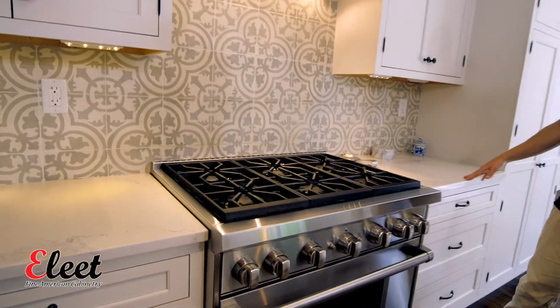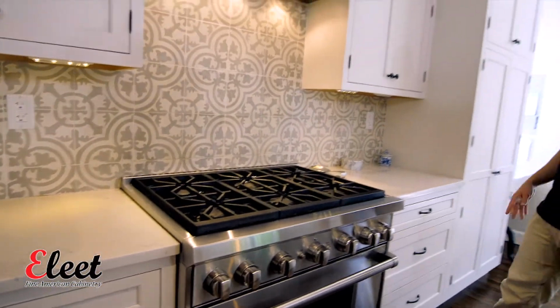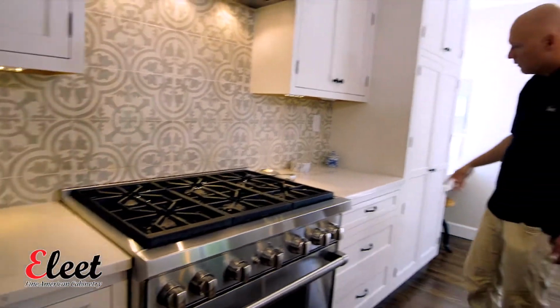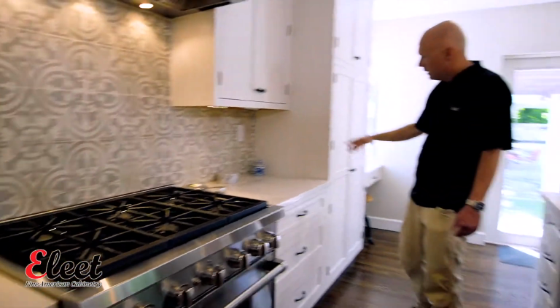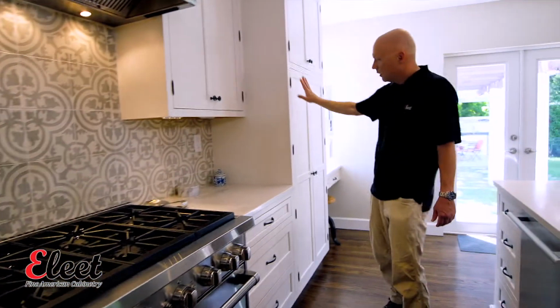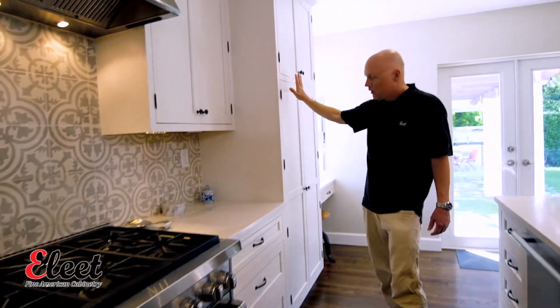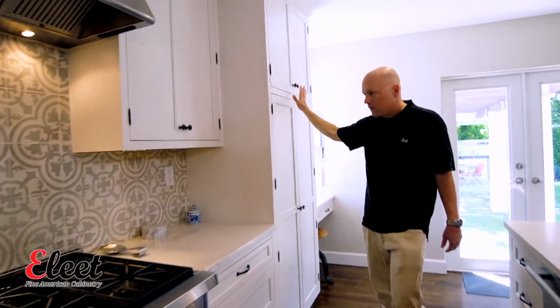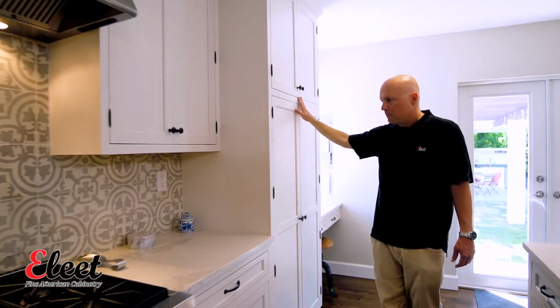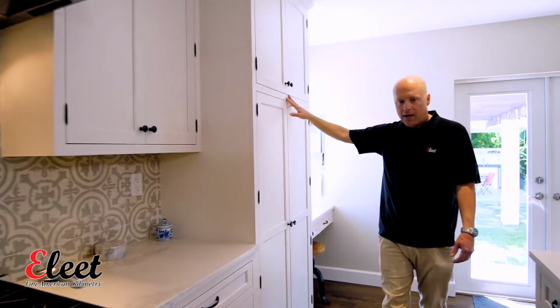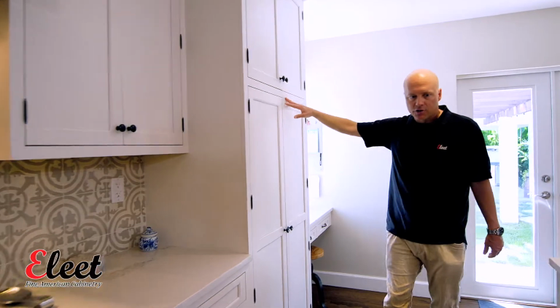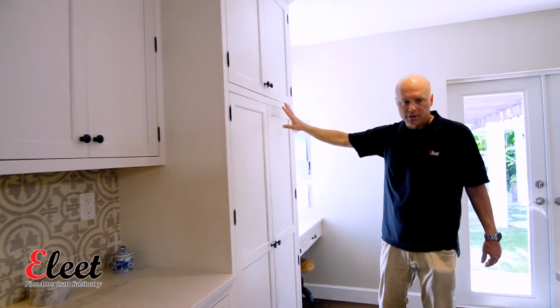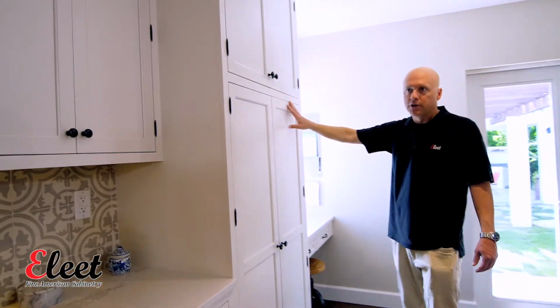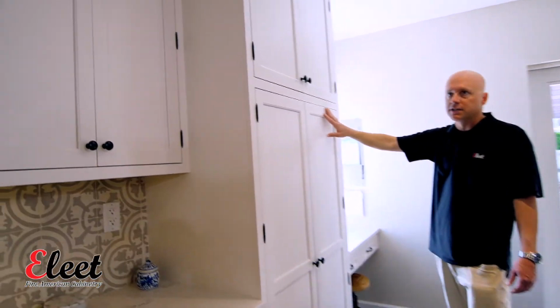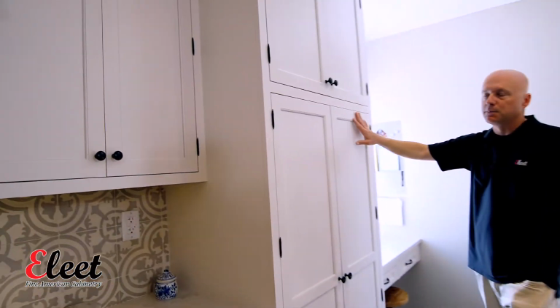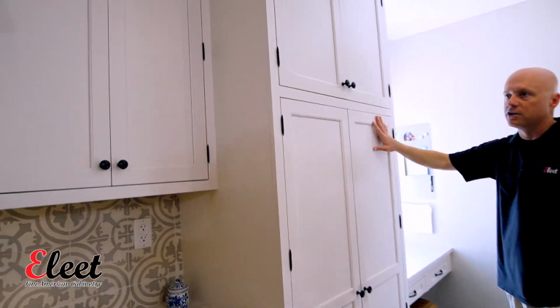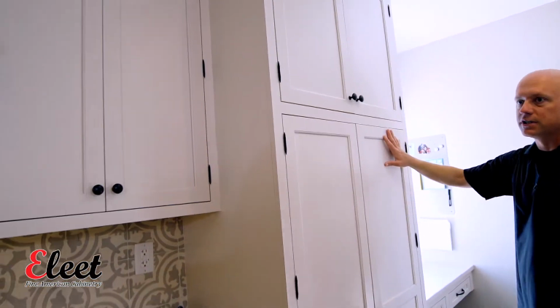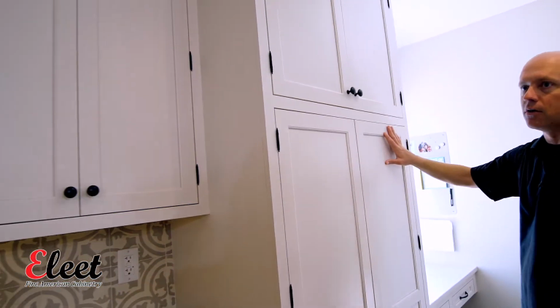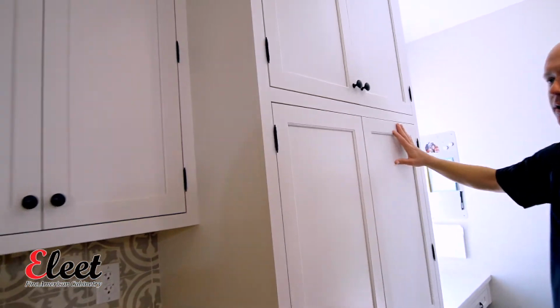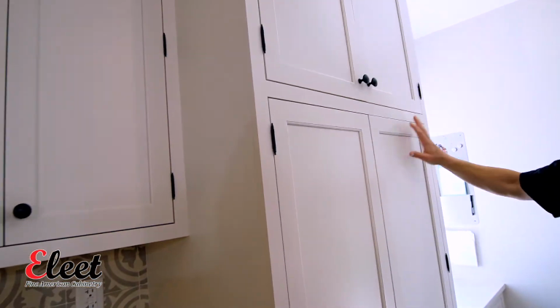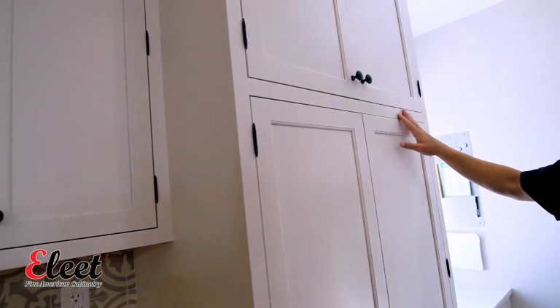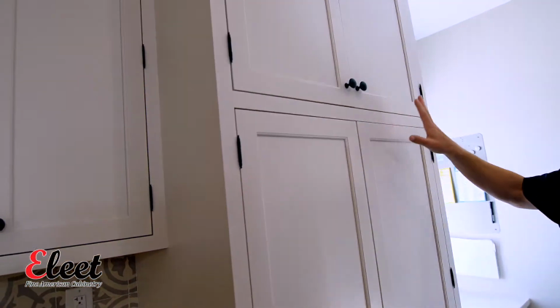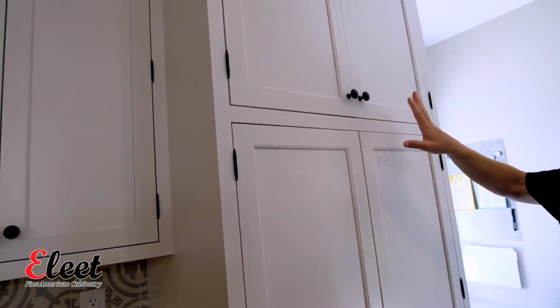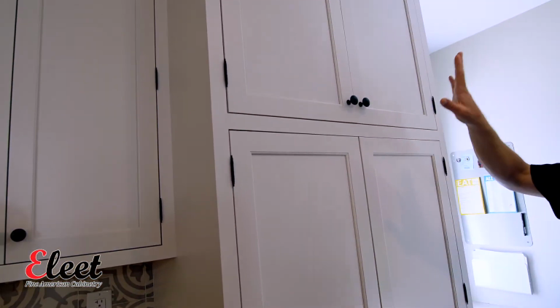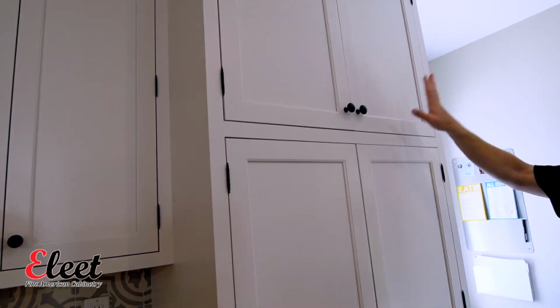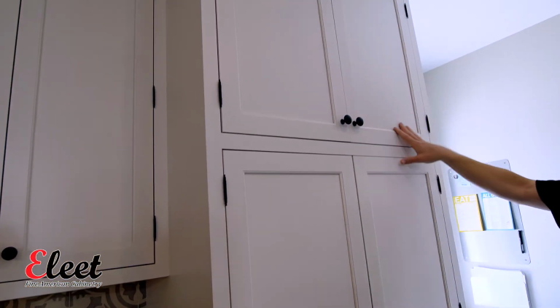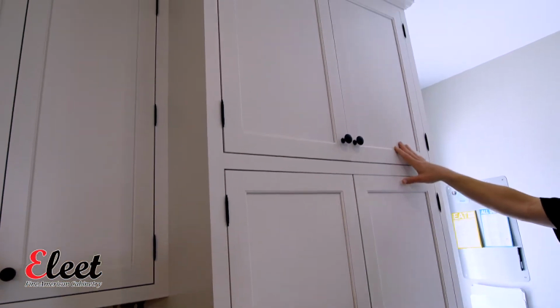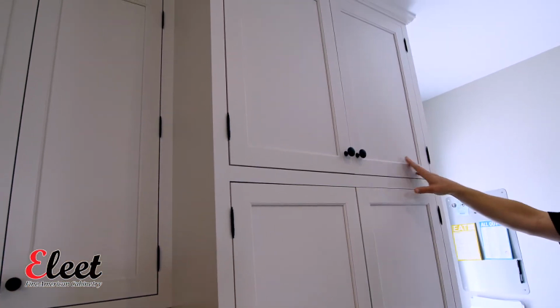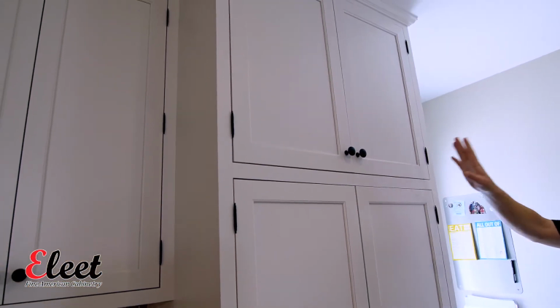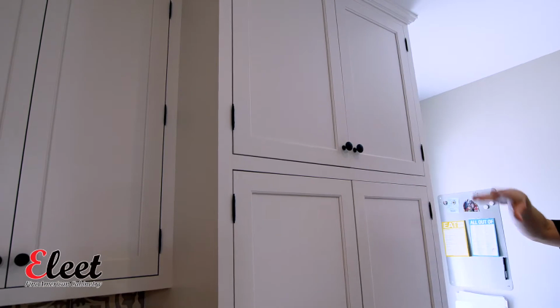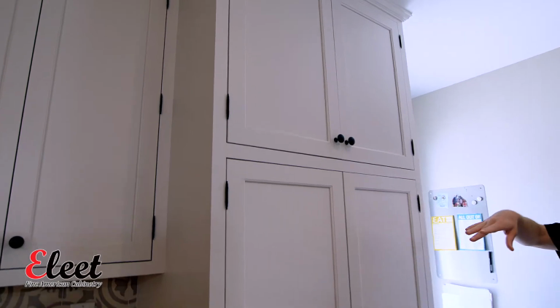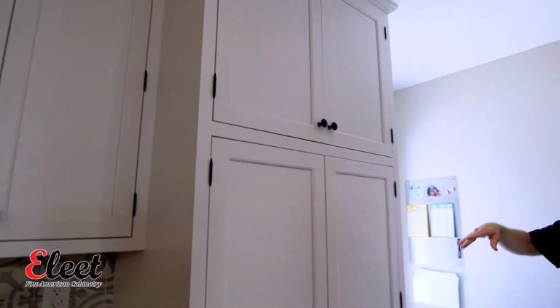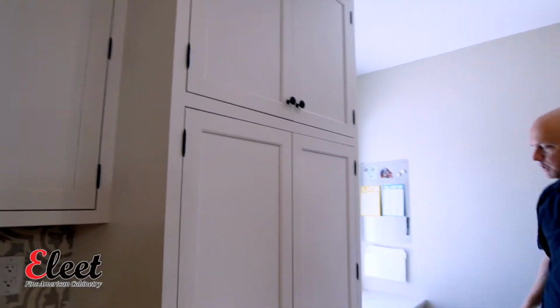Sliding over here, you've got a big pantry — a 36-inch pantry — so the island is centered in between the 36-inch pantry and the 36-inch fridge.